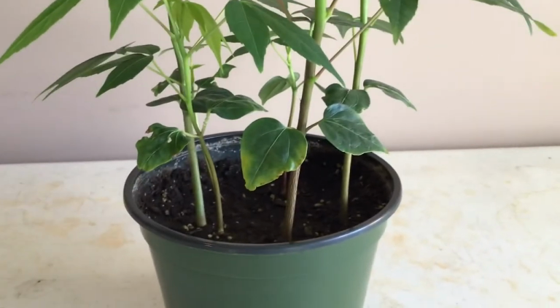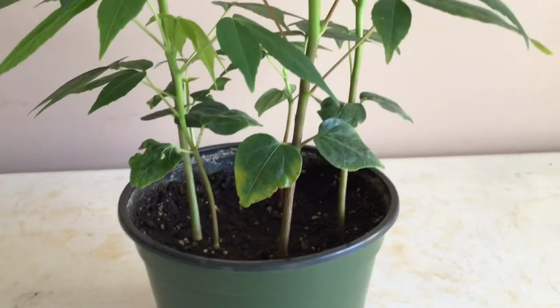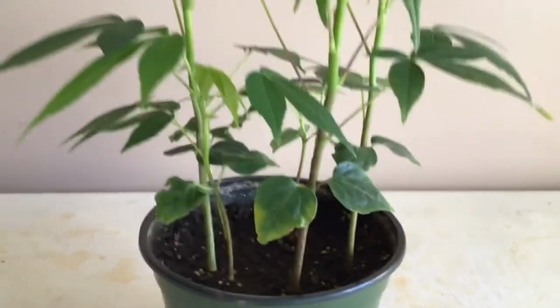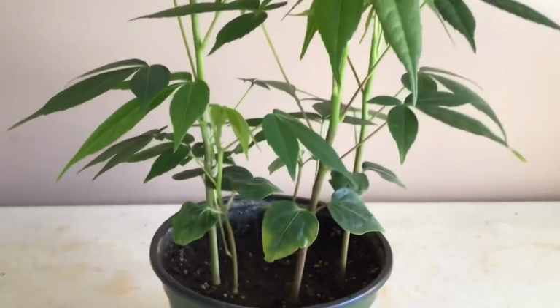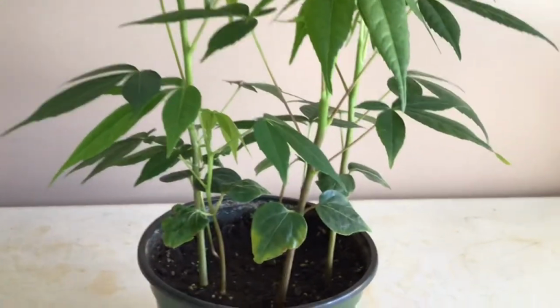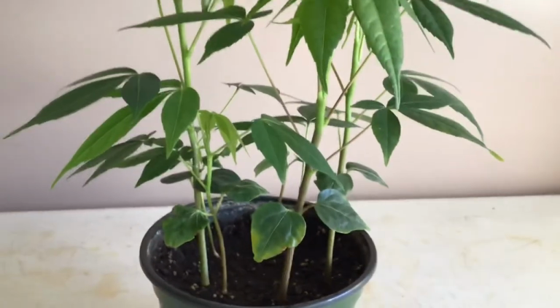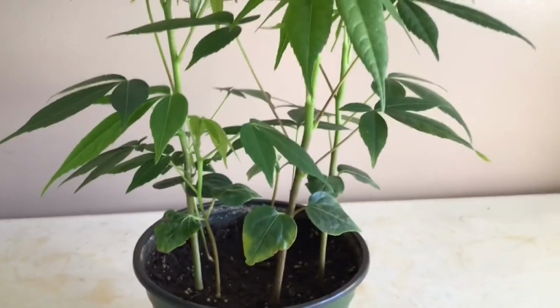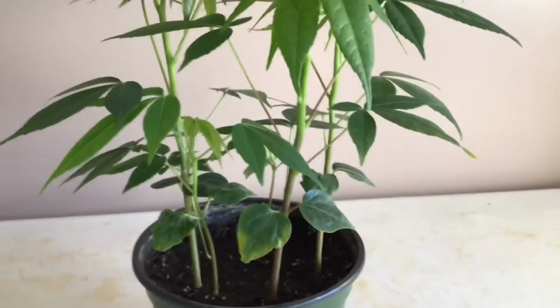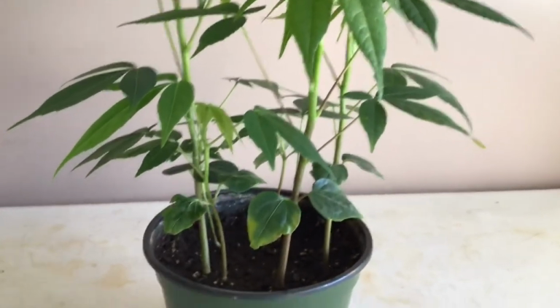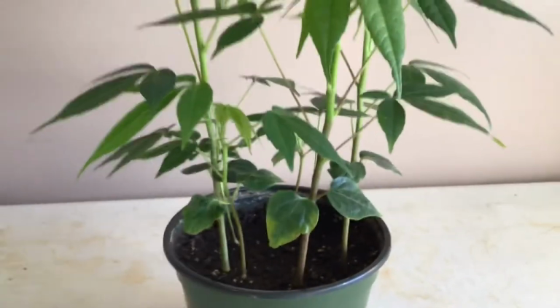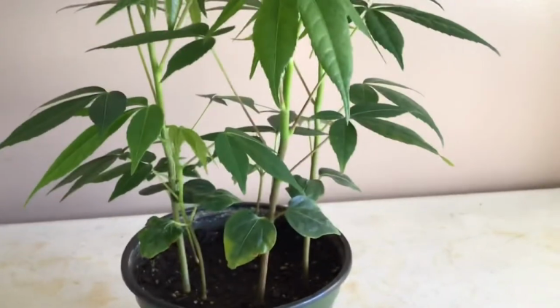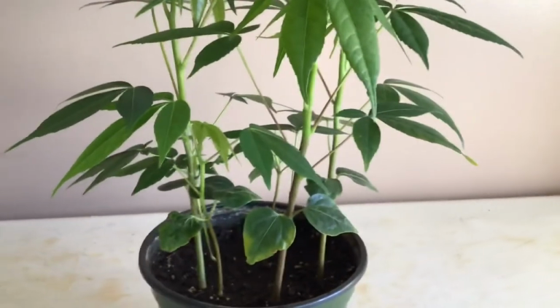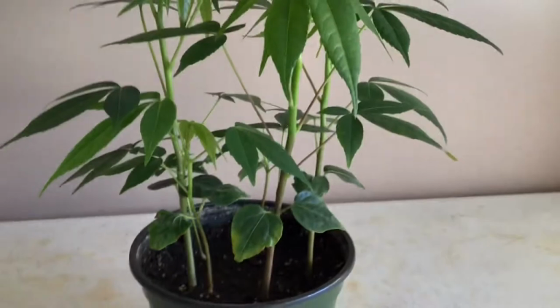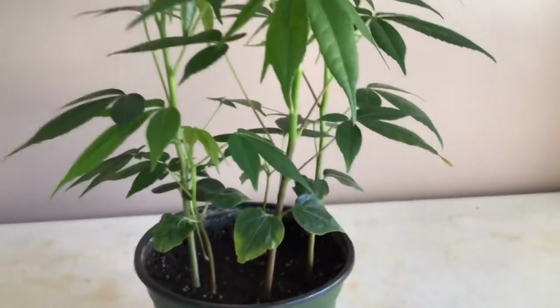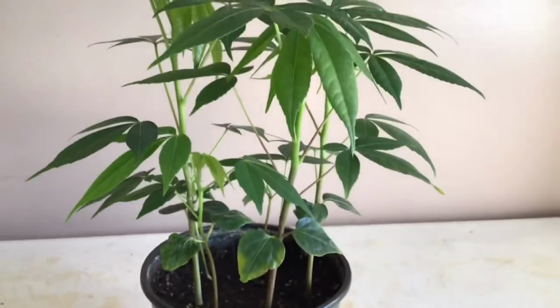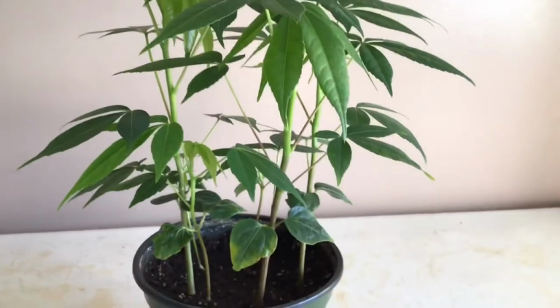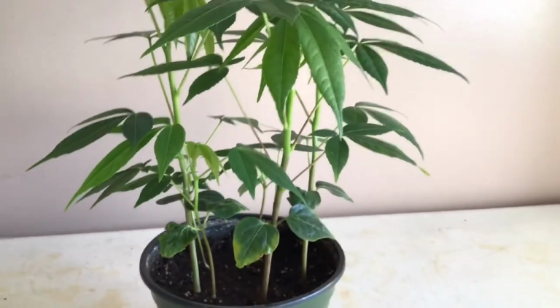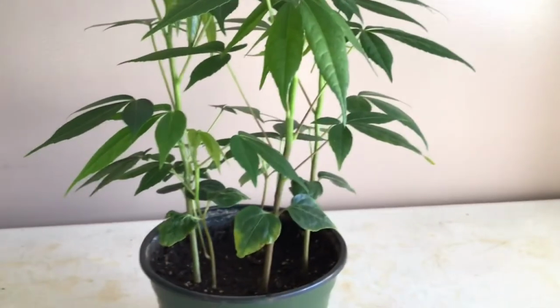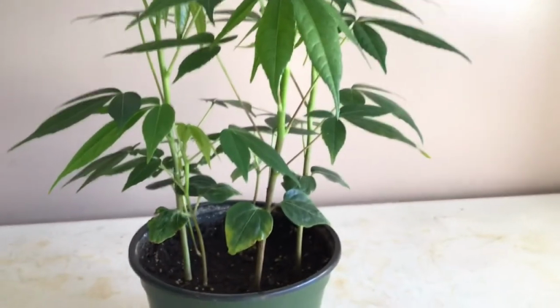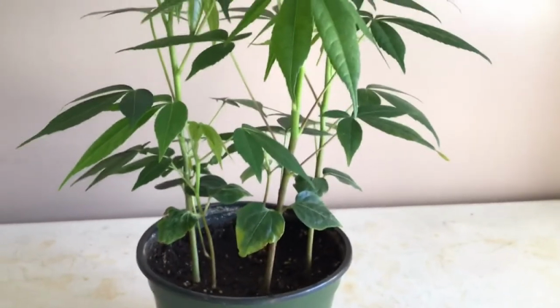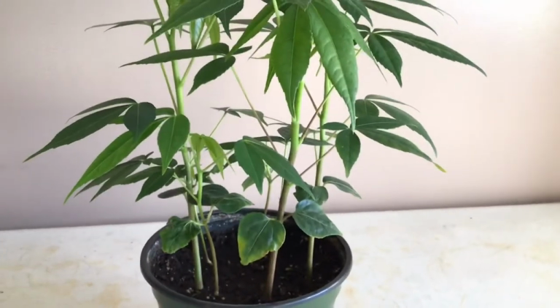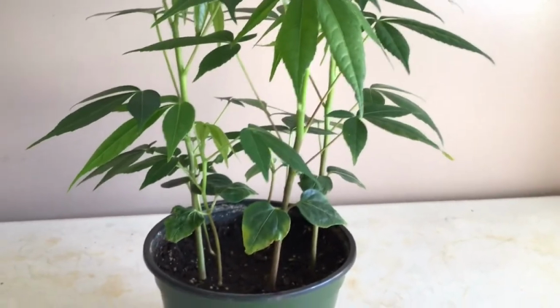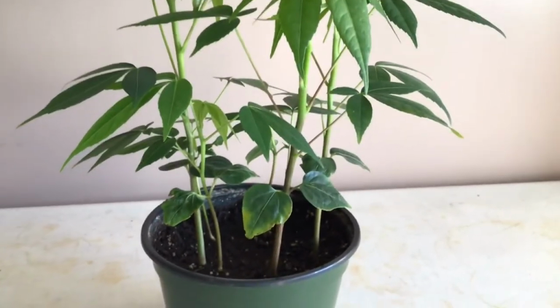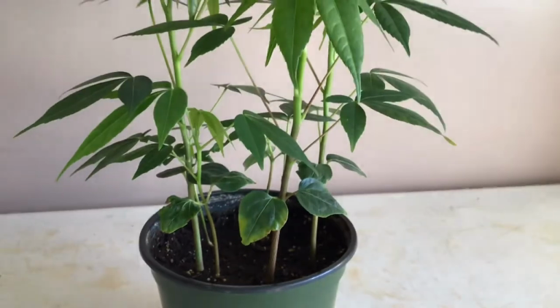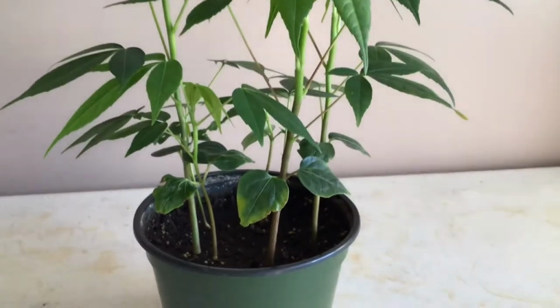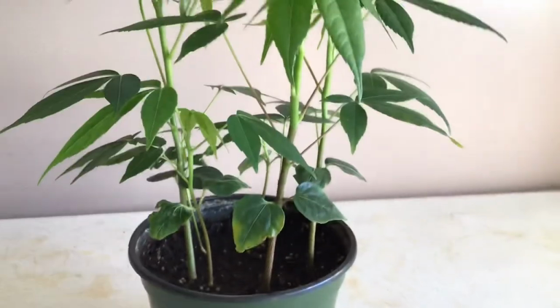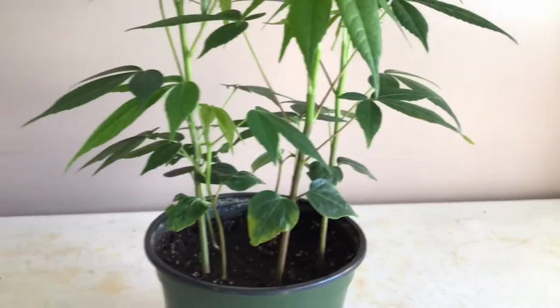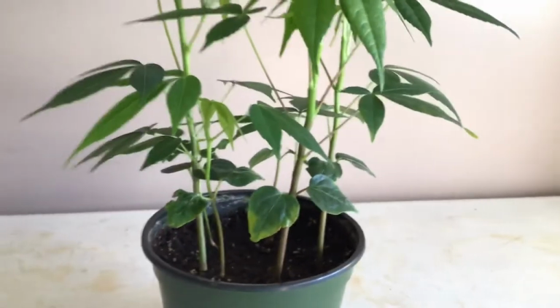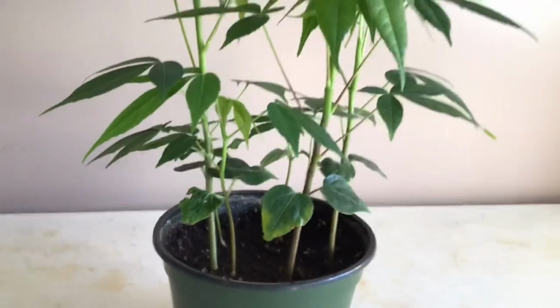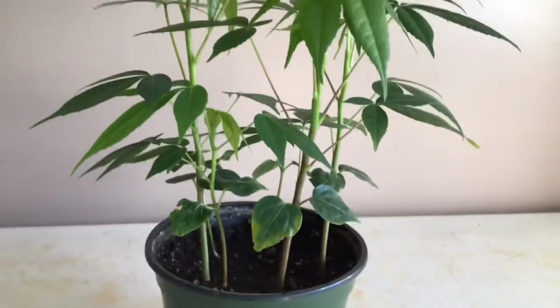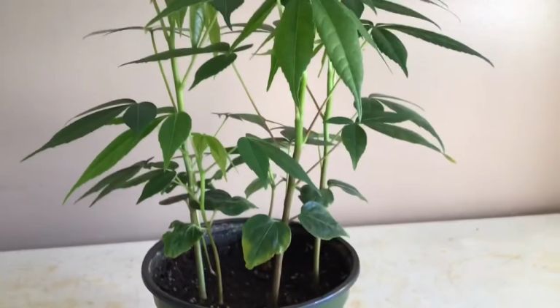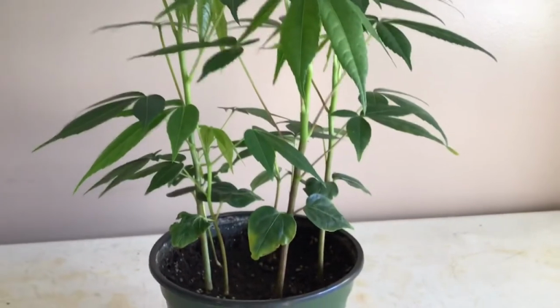But in like another month, these will fall off and die off. And yeah, so they're really beautiful trees. These are from the Amazon rainforest in South America and Brazil, also in other countries. And these get up to 200 feet, which is crazy tall.